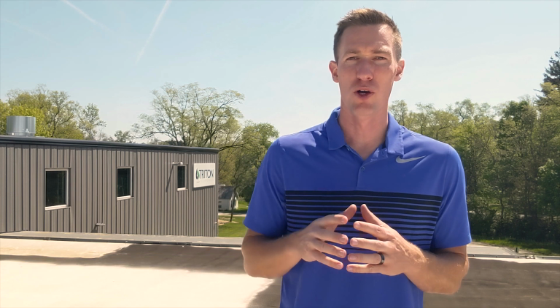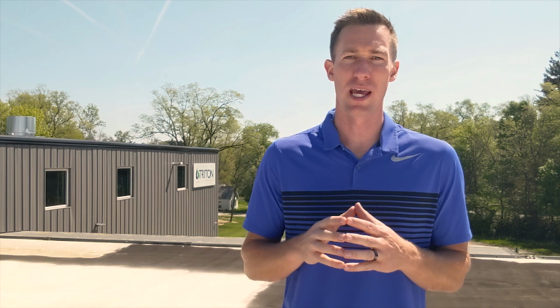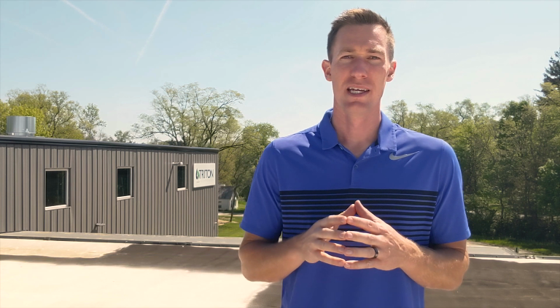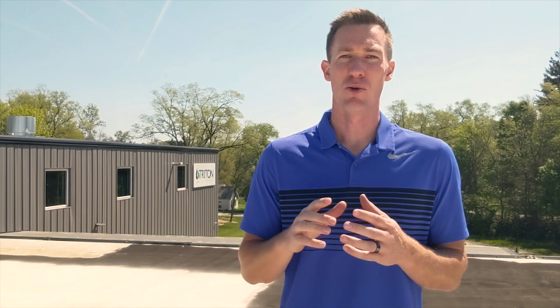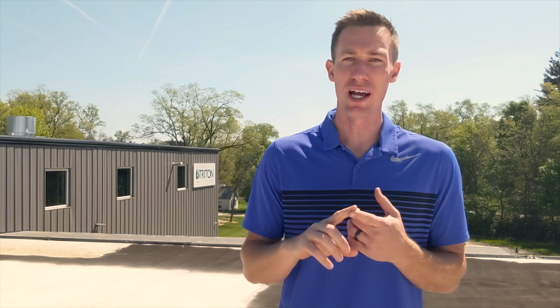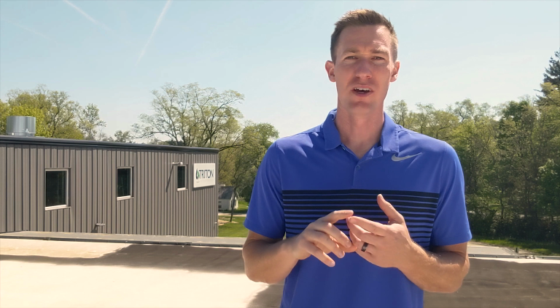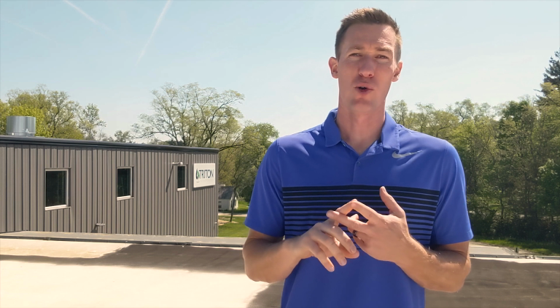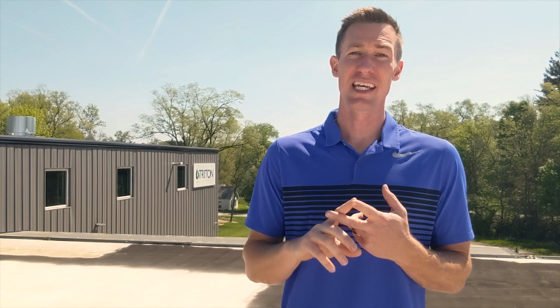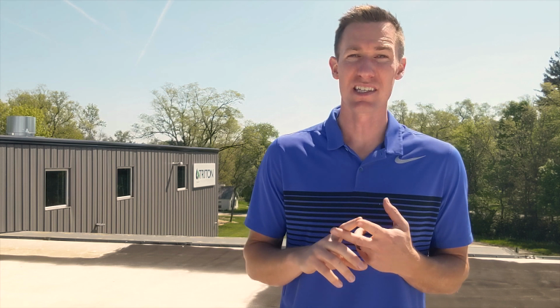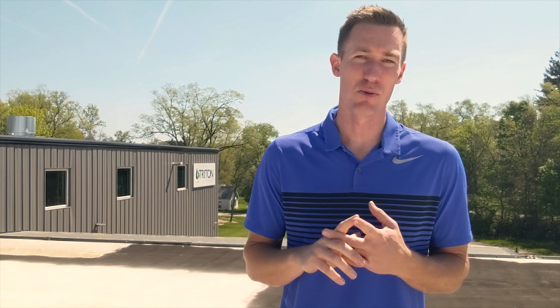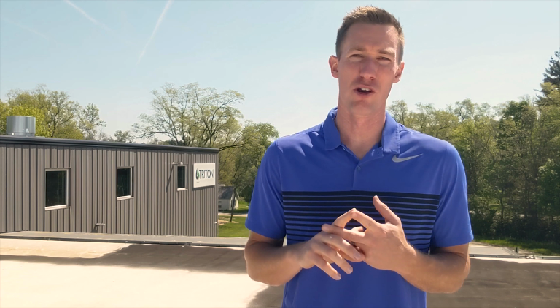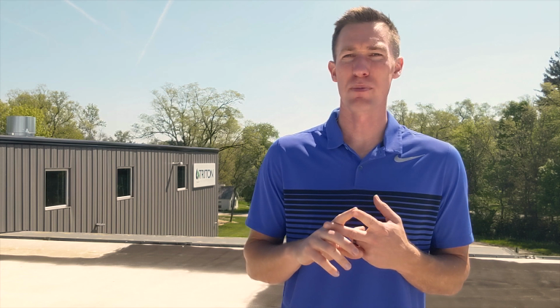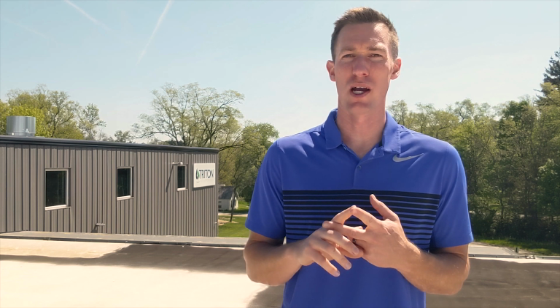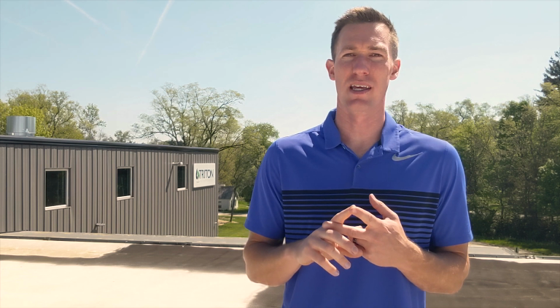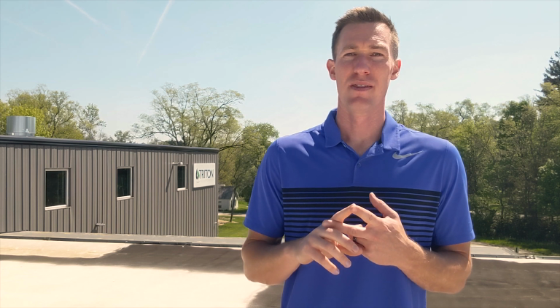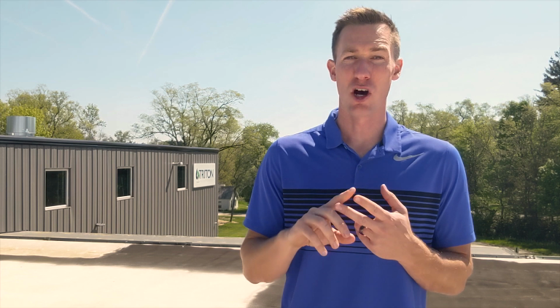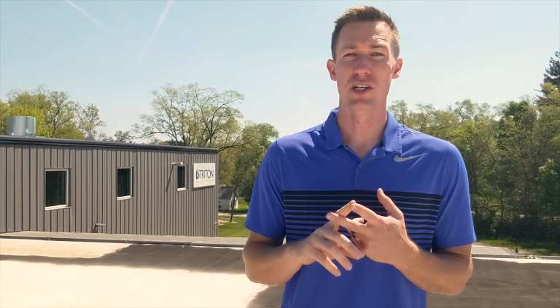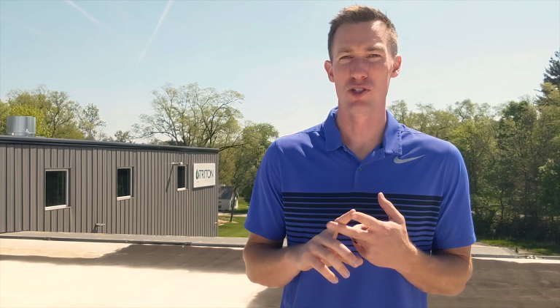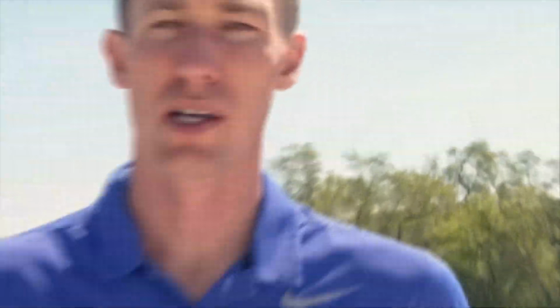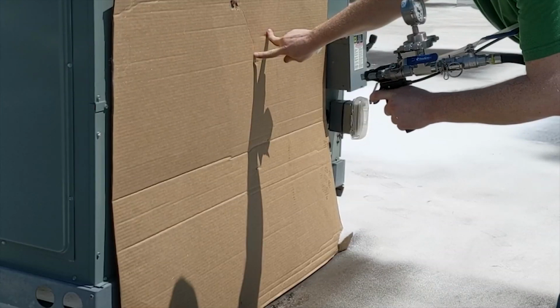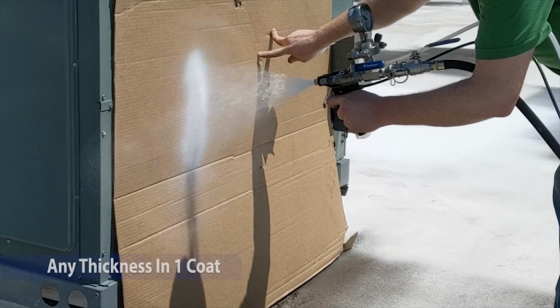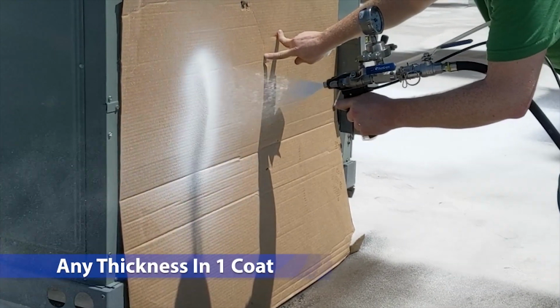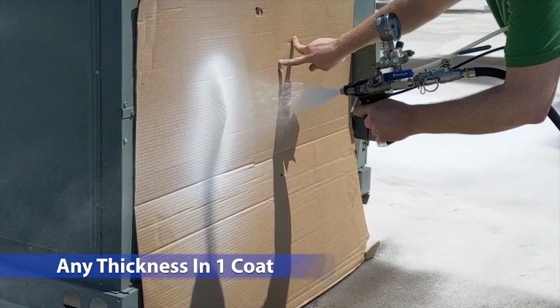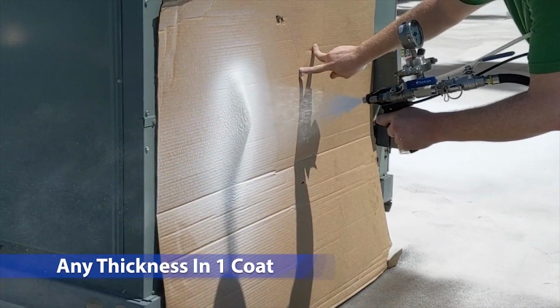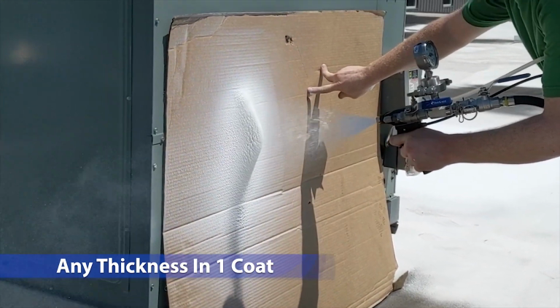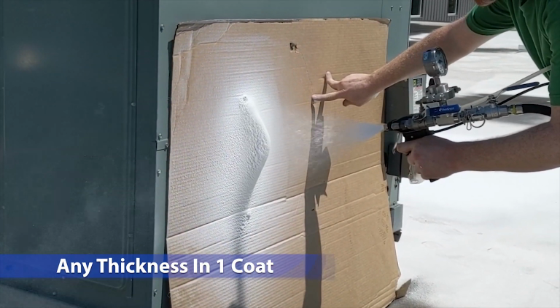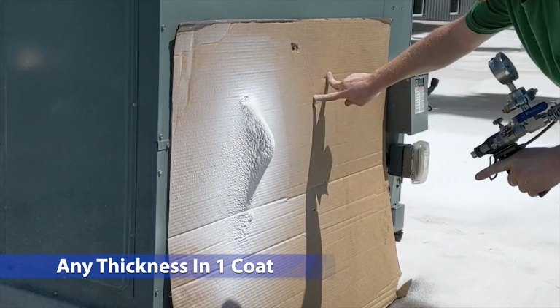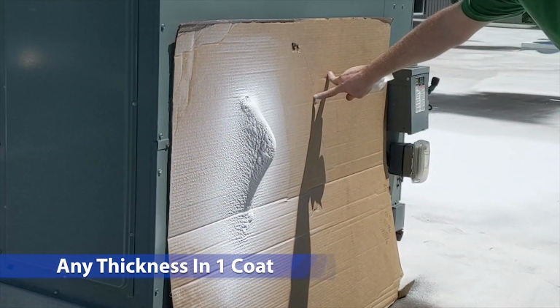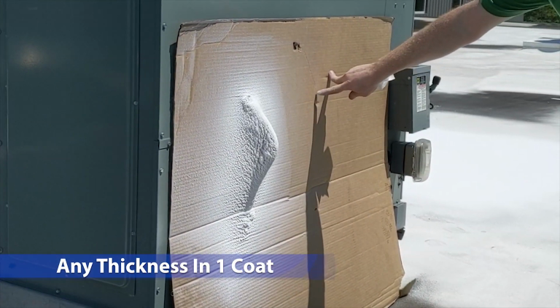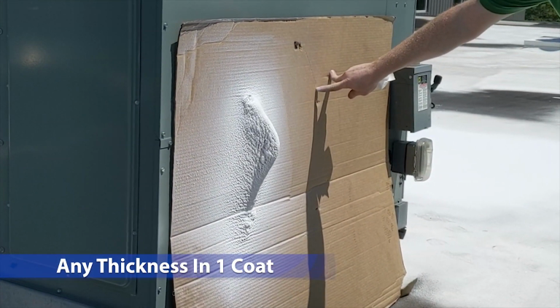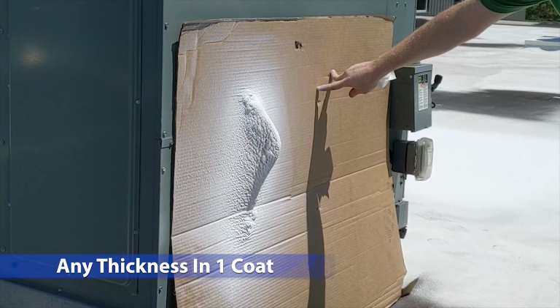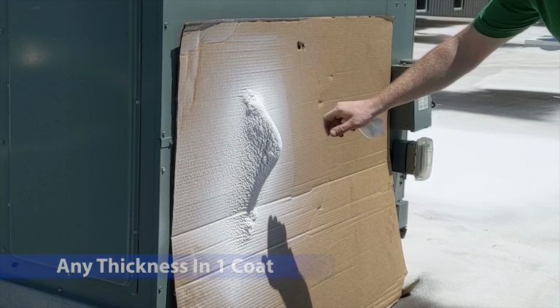Tritacryl 2K is a reflective acrylic instant setting roof coating made by Triton Yank that solves those two common problems. Tritacryl 2K can be applied to any thickness in a single coat.